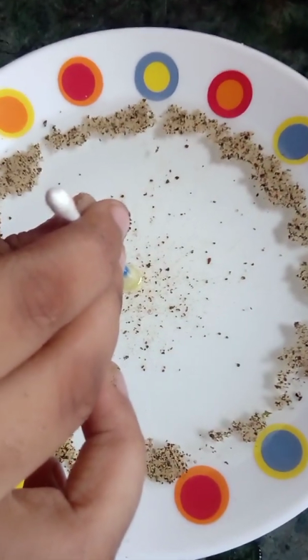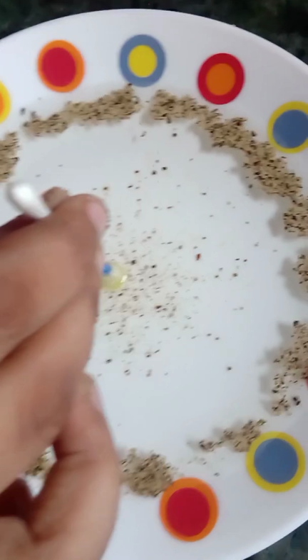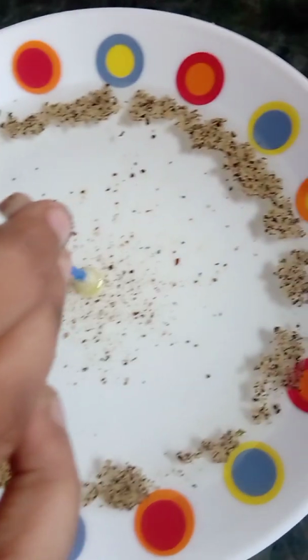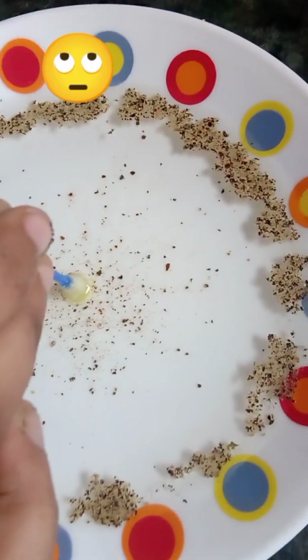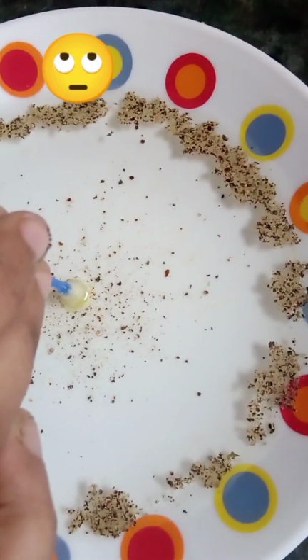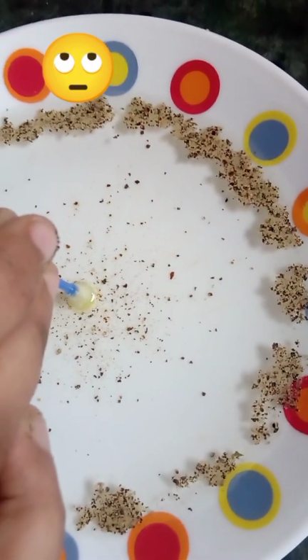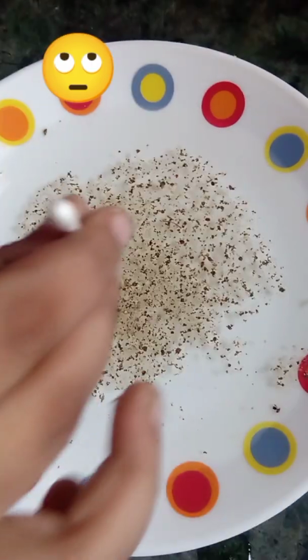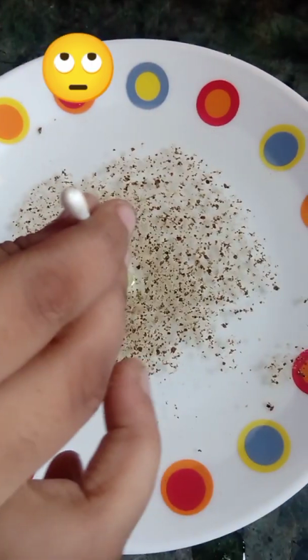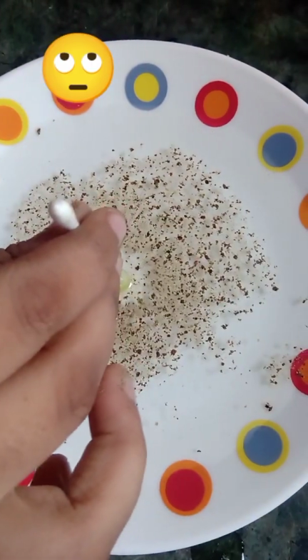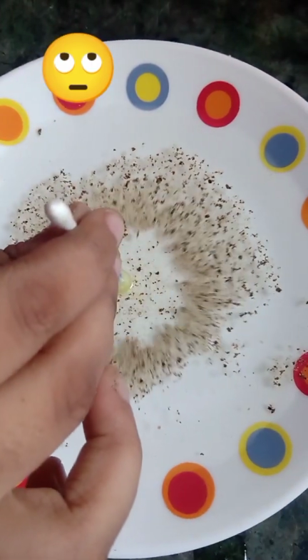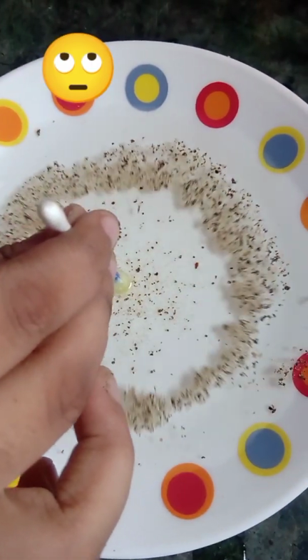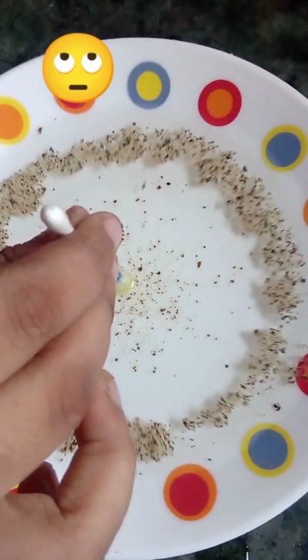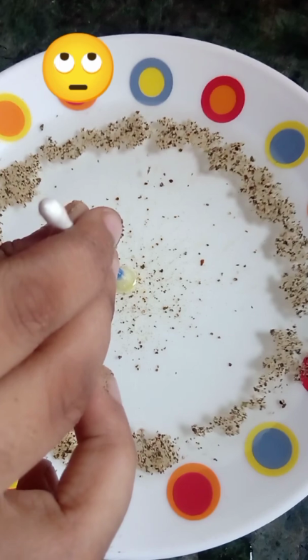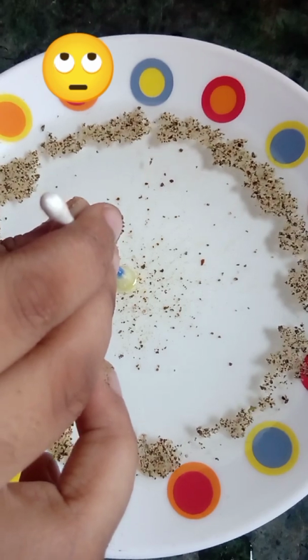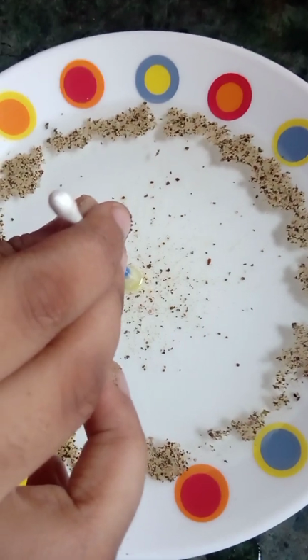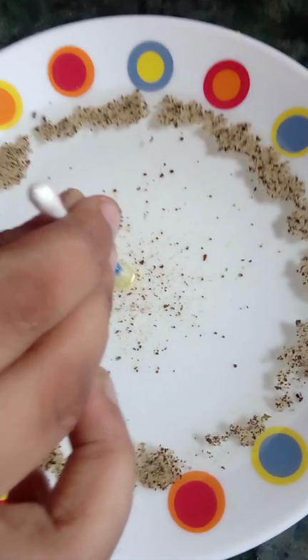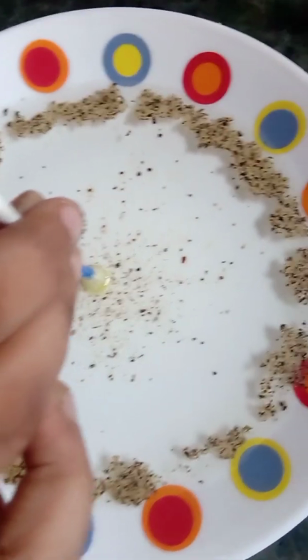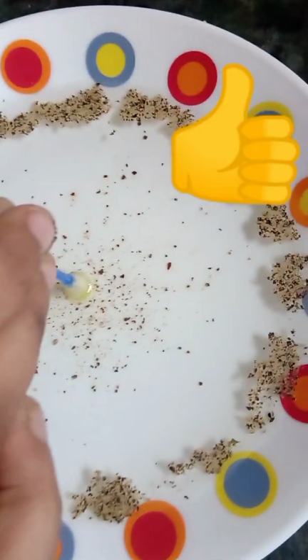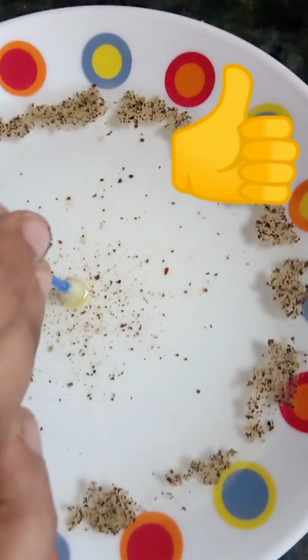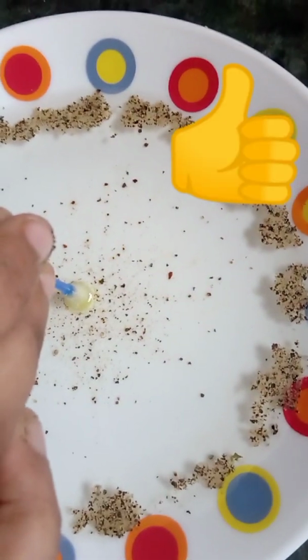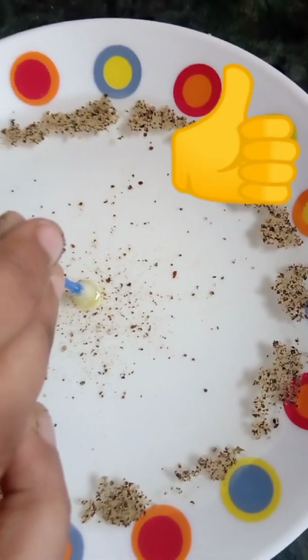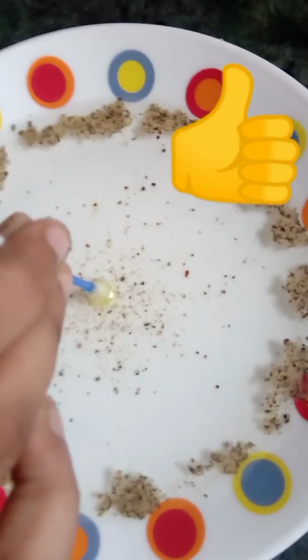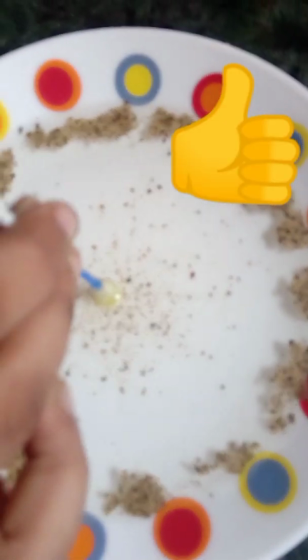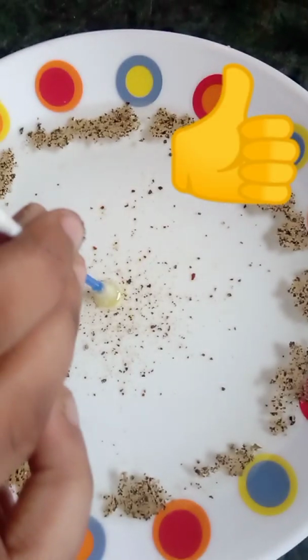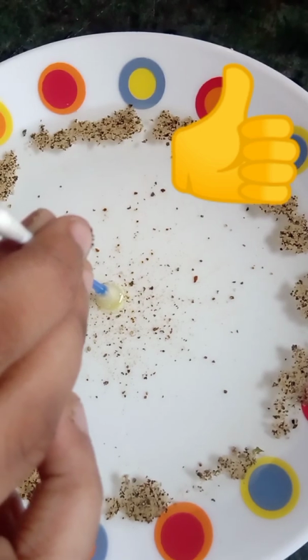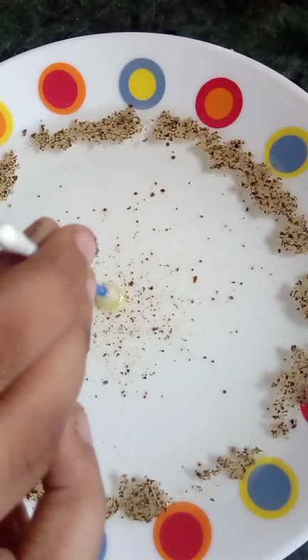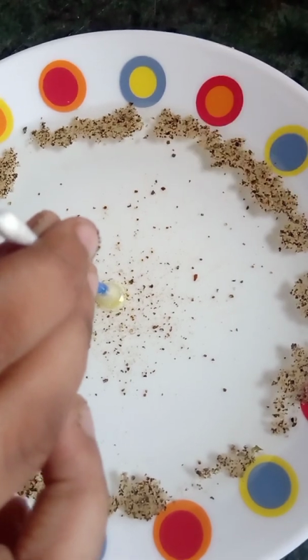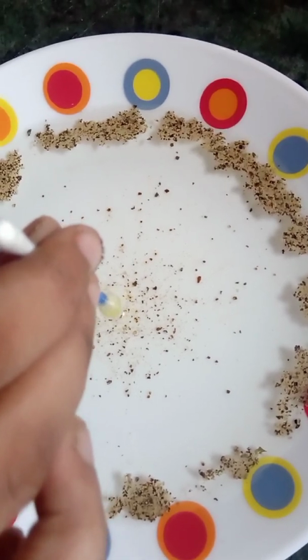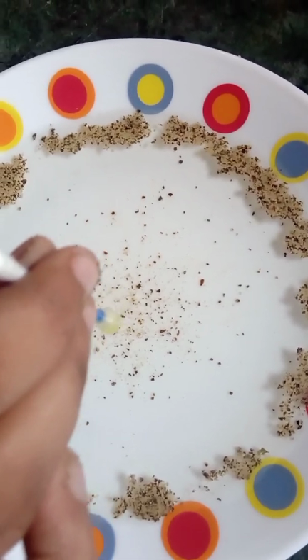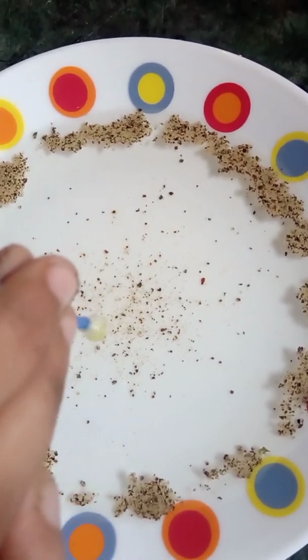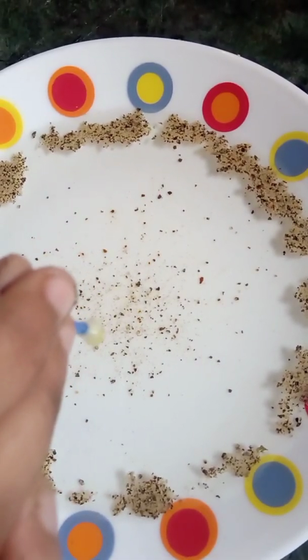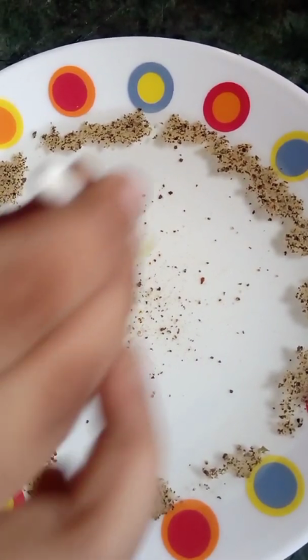Just put it in the water. See what is happening — it's turning and moving away.